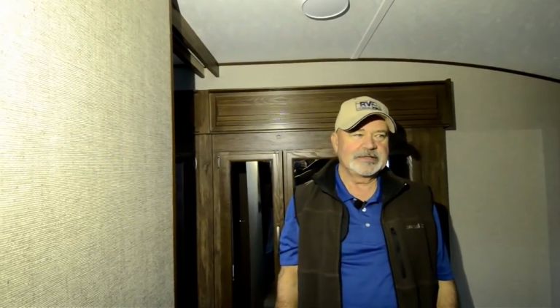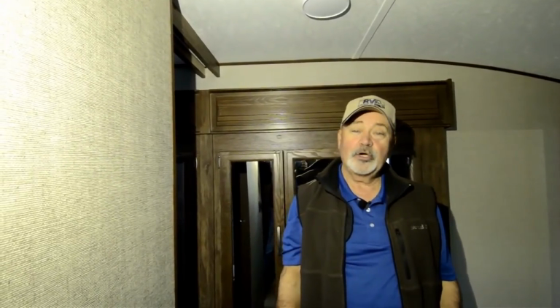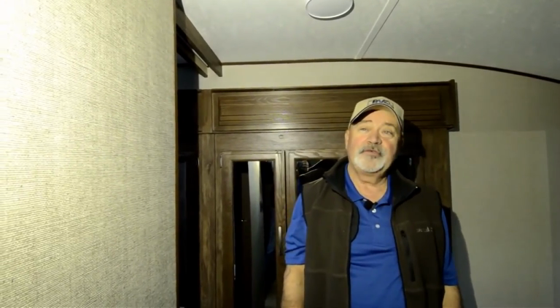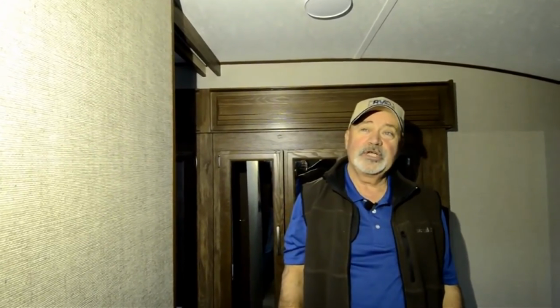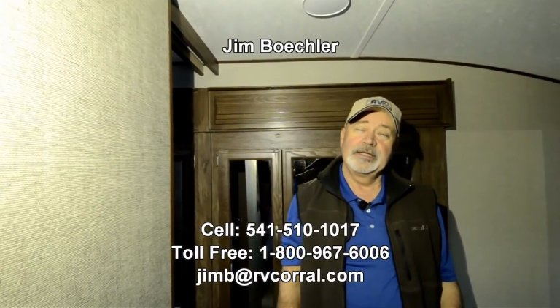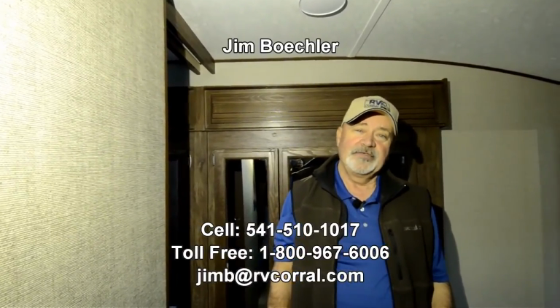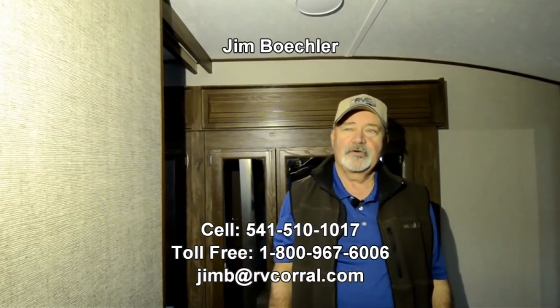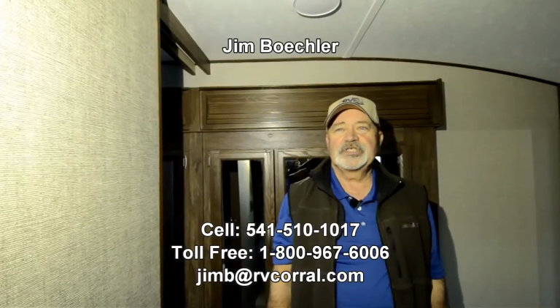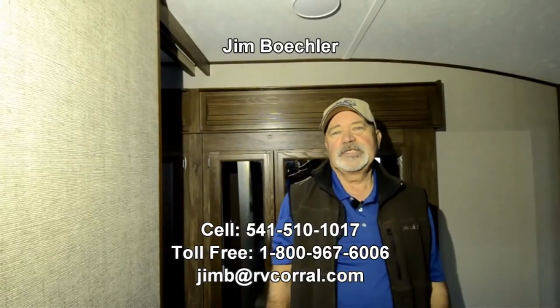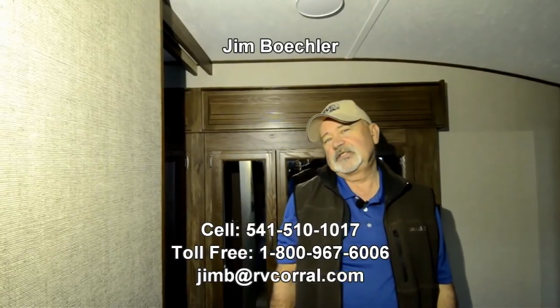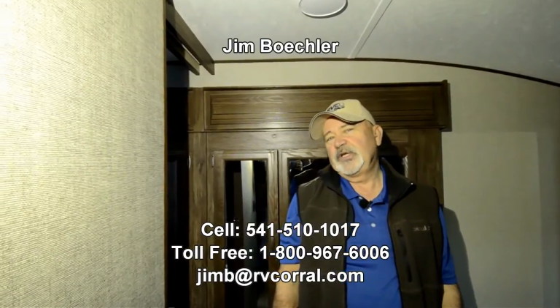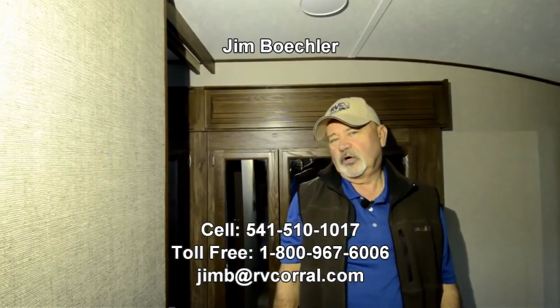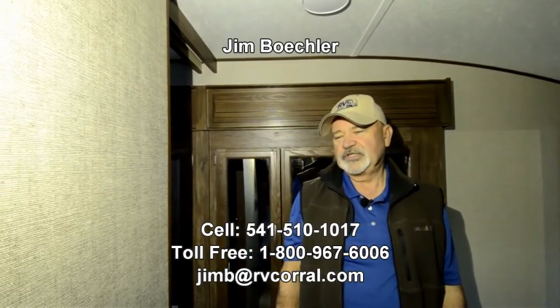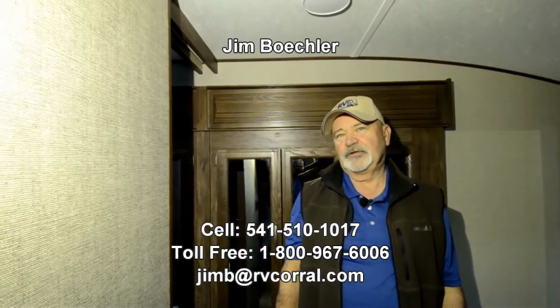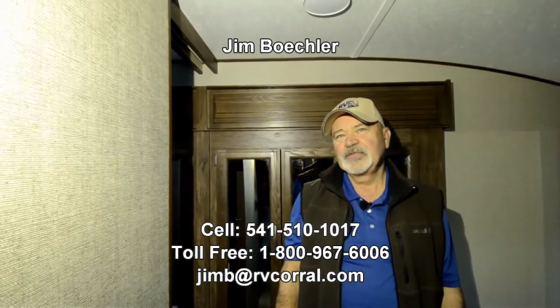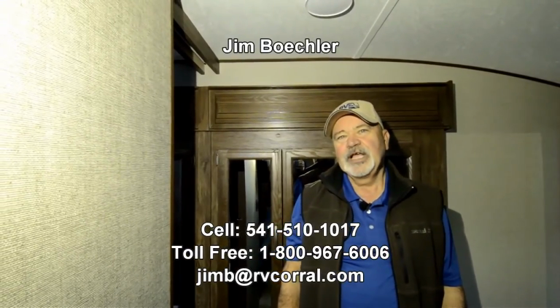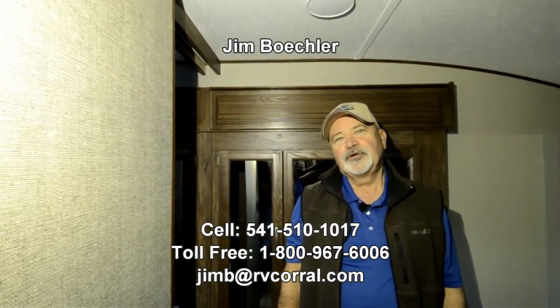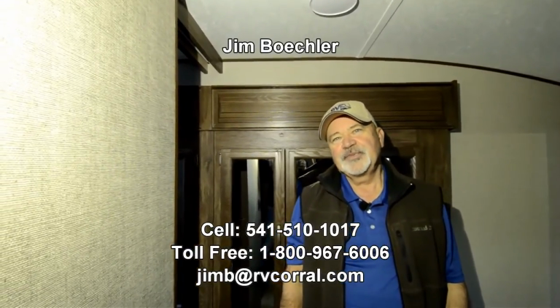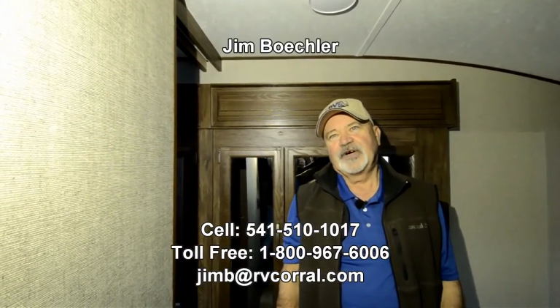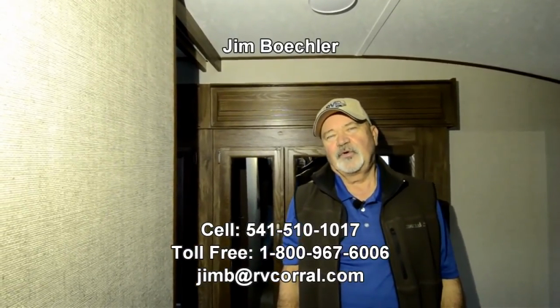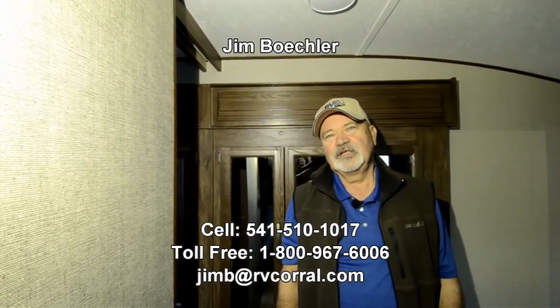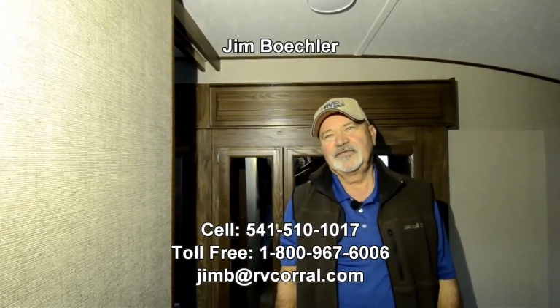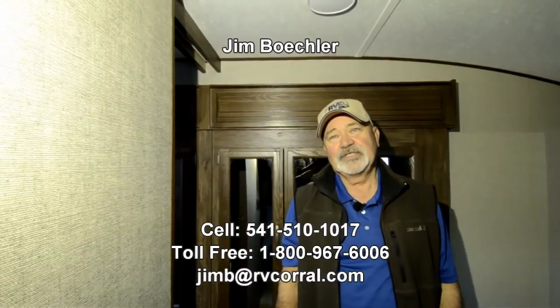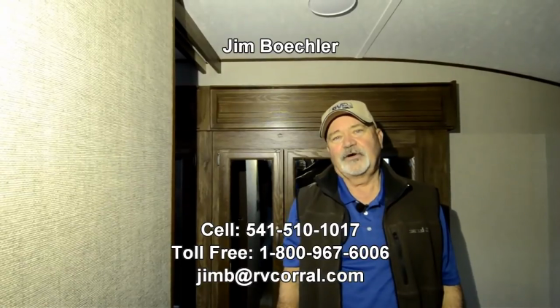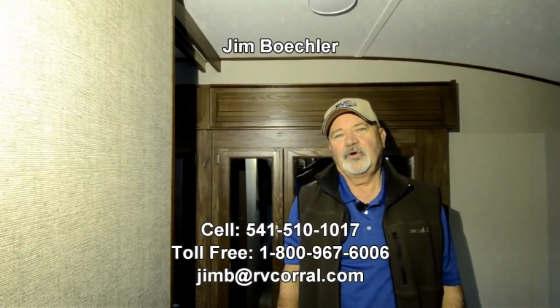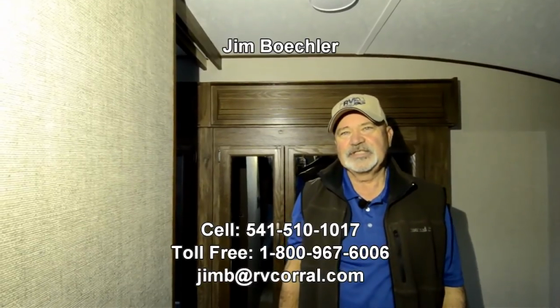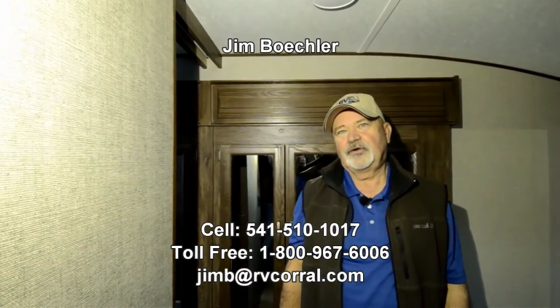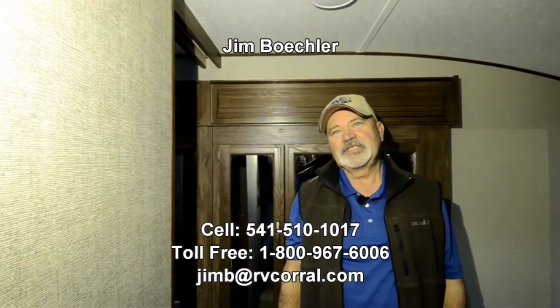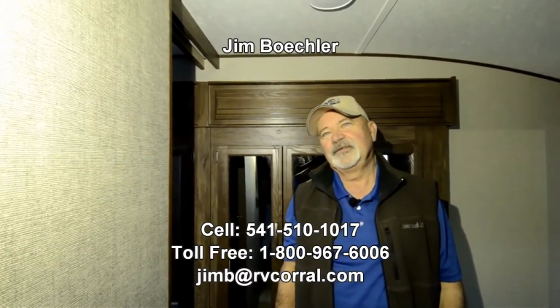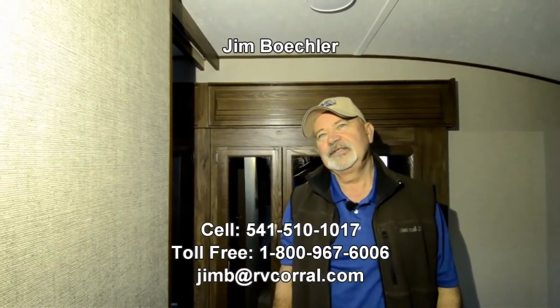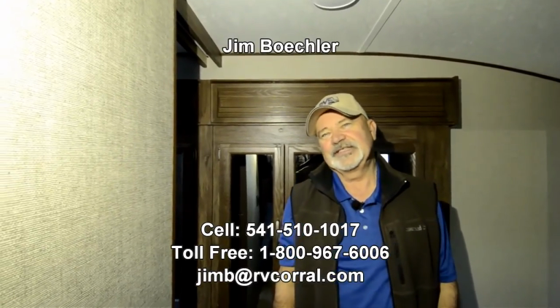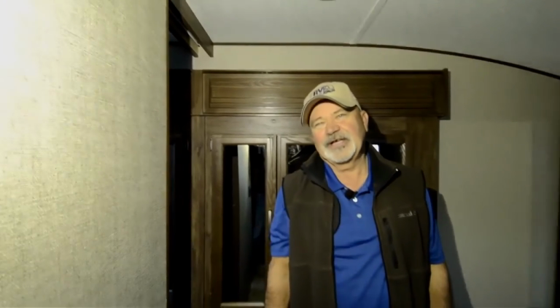Give me a call if you have other questions. It's Jim Beckler, and you can reach me at 541-510-1017. Thanks for your time.